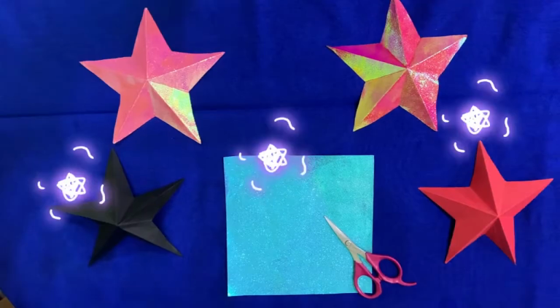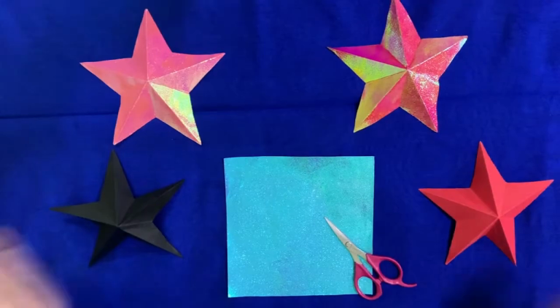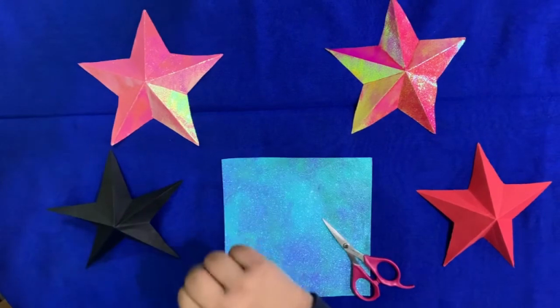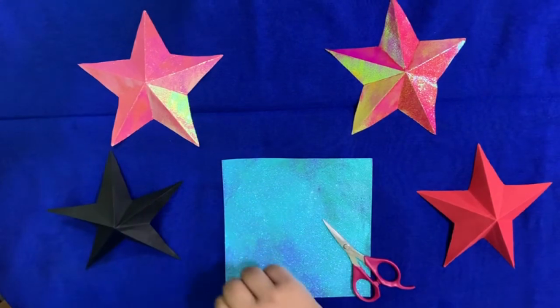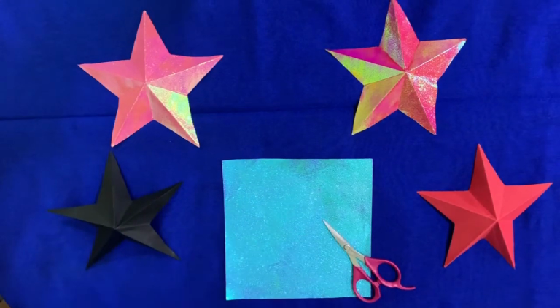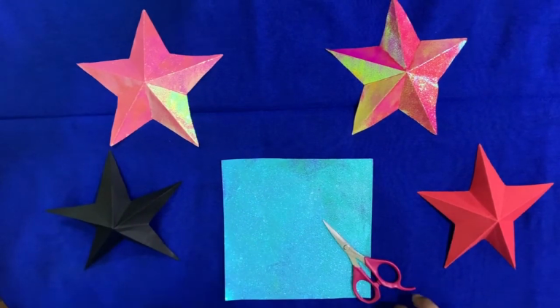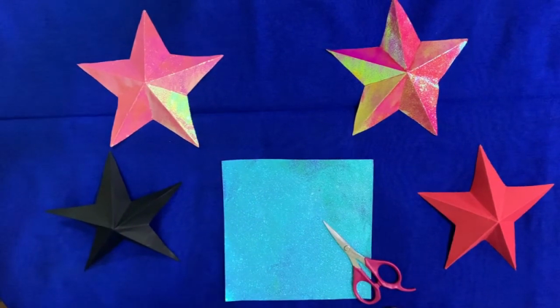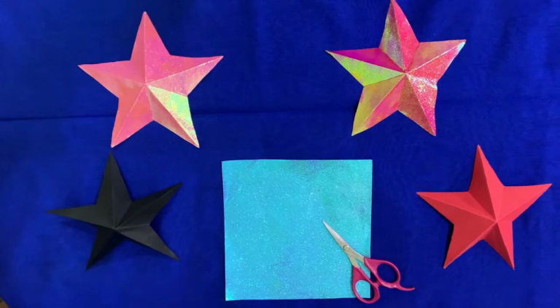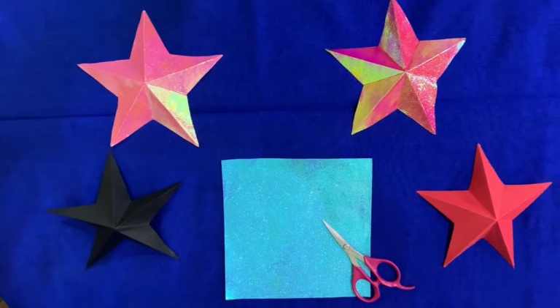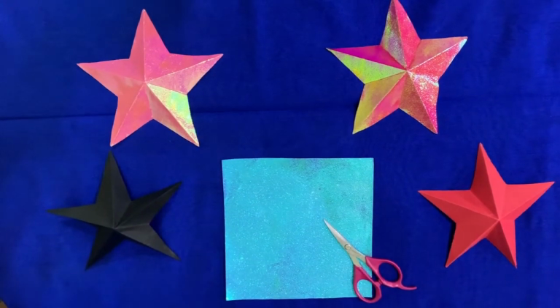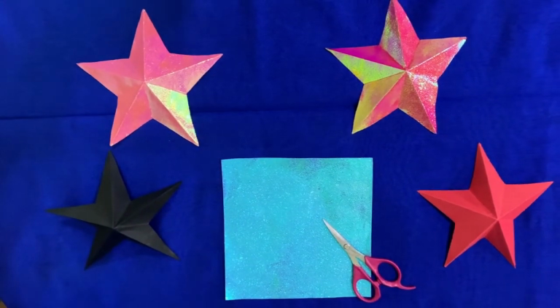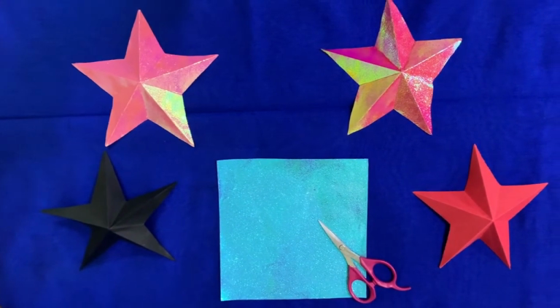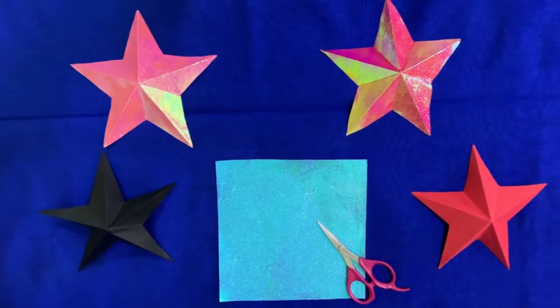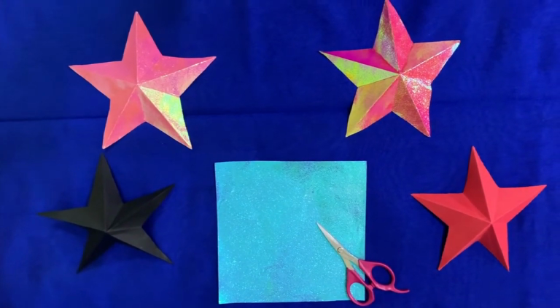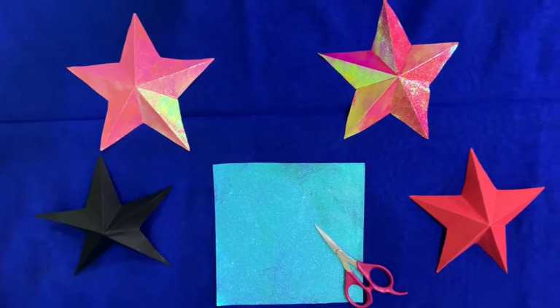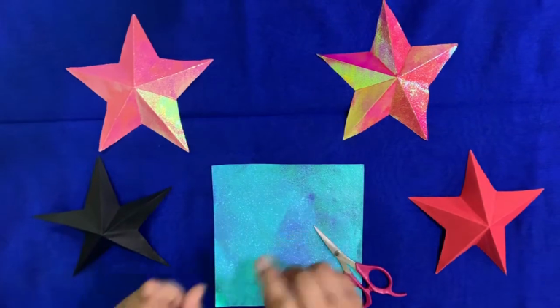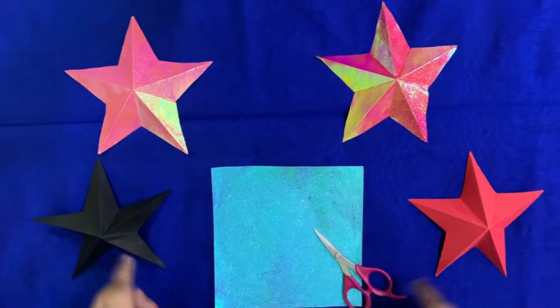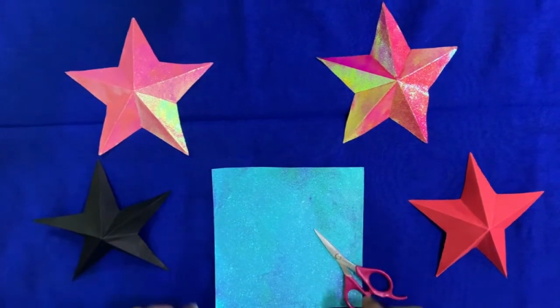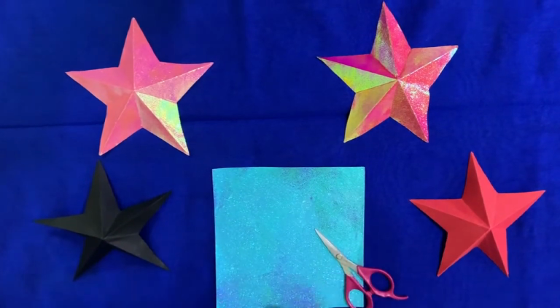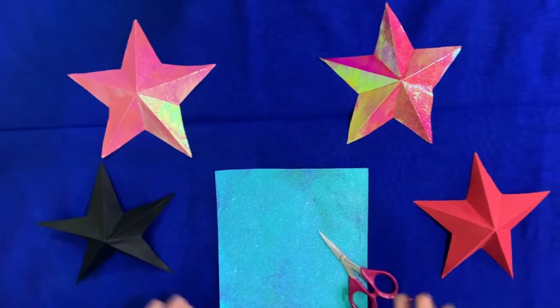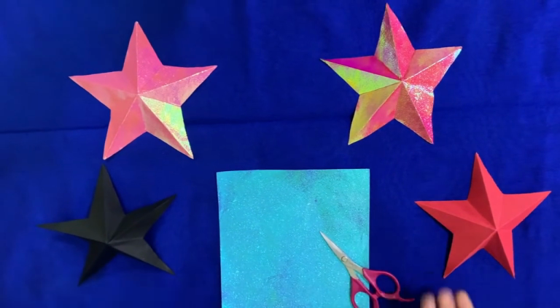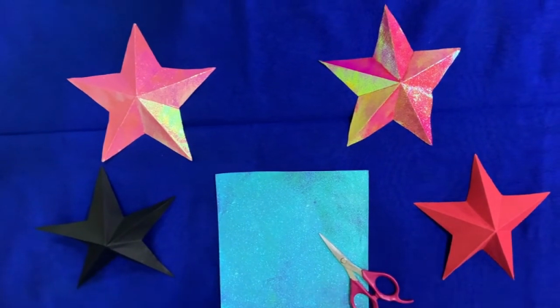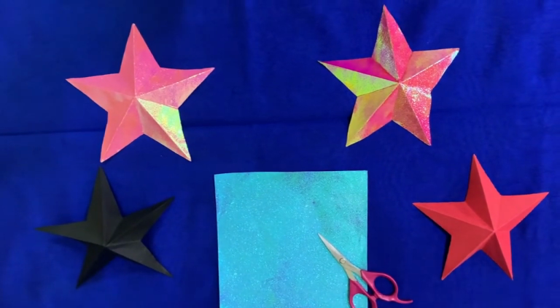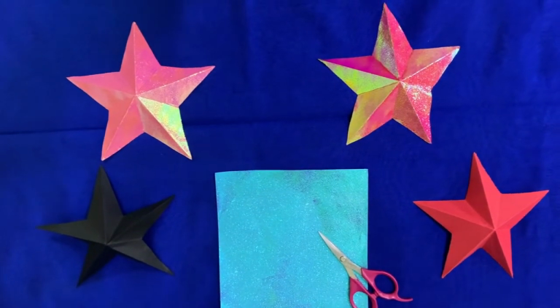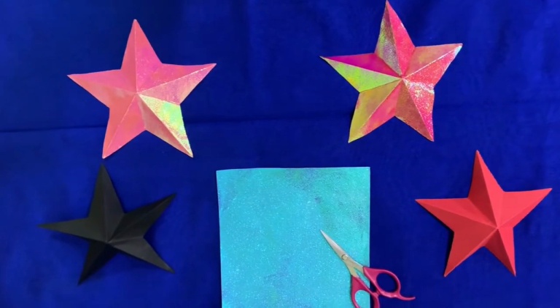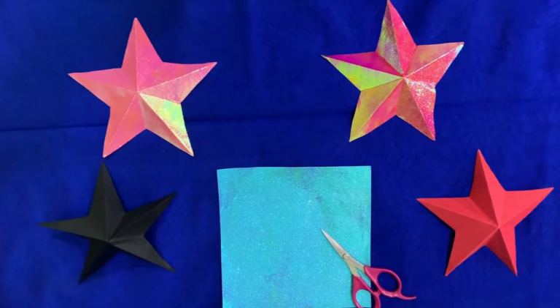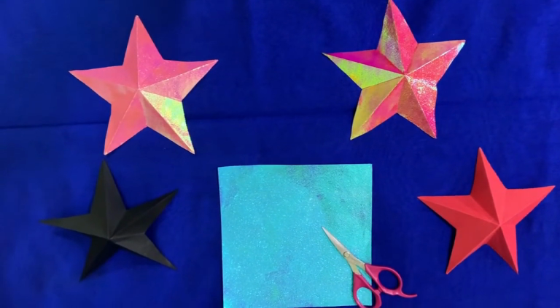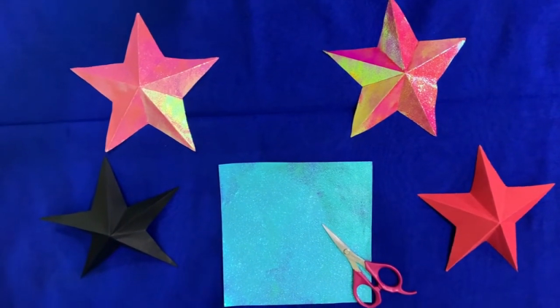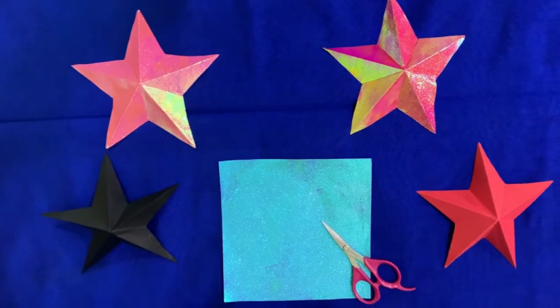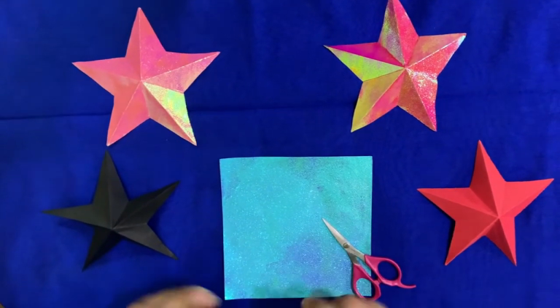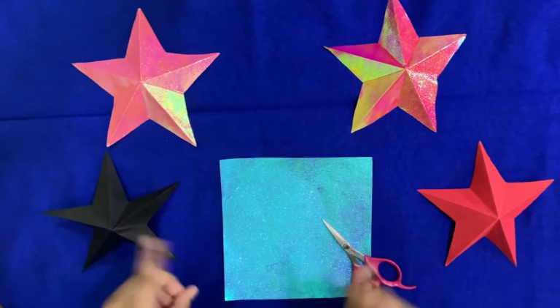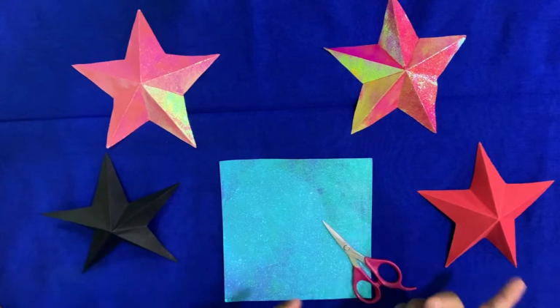Hello everyone, I'm Arjay Bhai and today I am going to show you how to make, you guessed it, these beautiful stars. So without any further ado, let's get started.